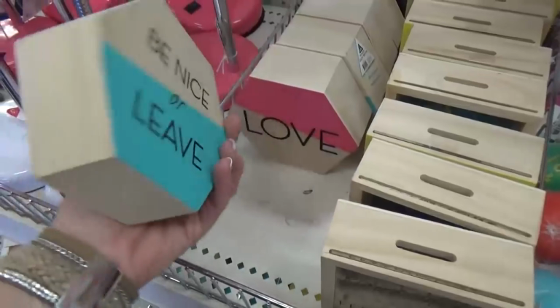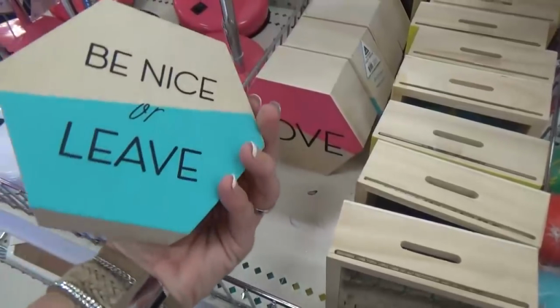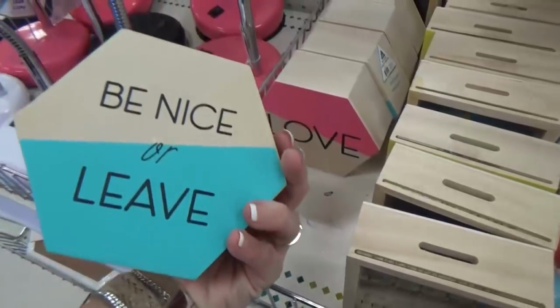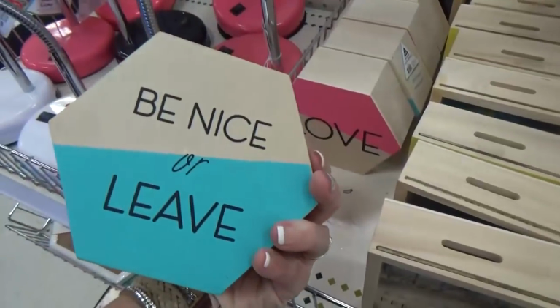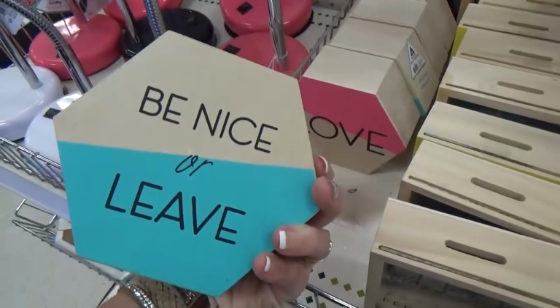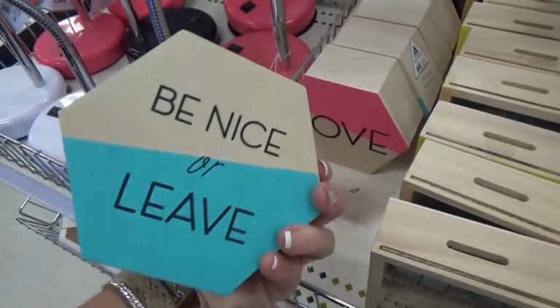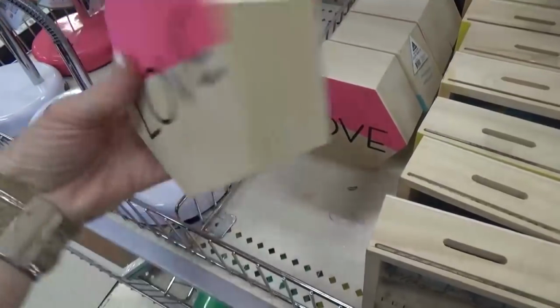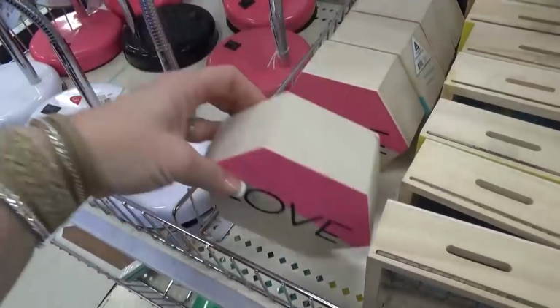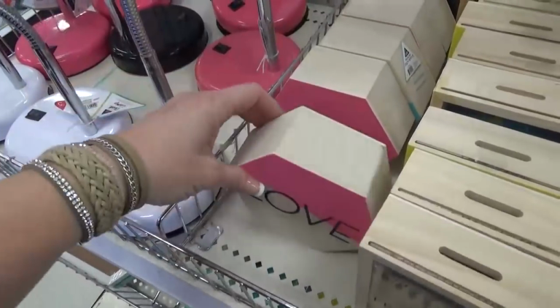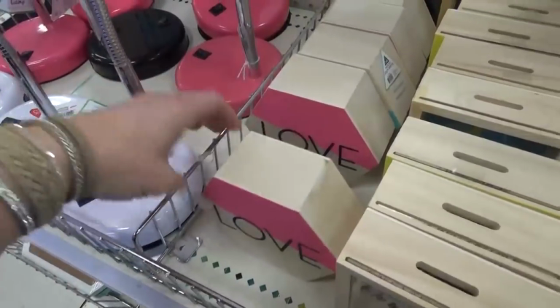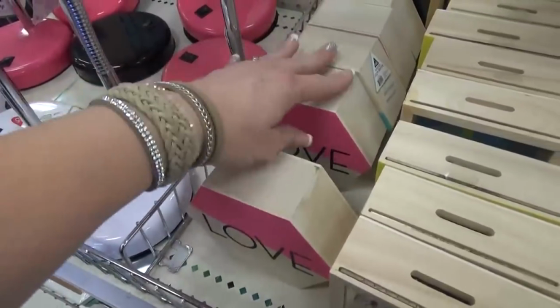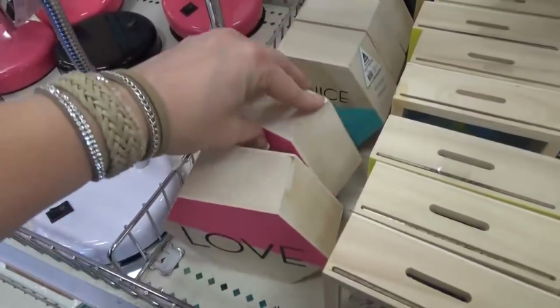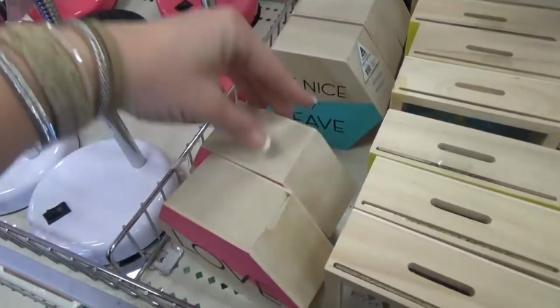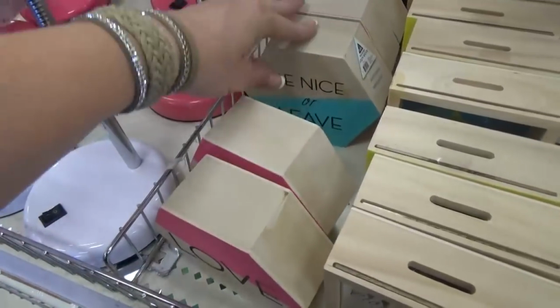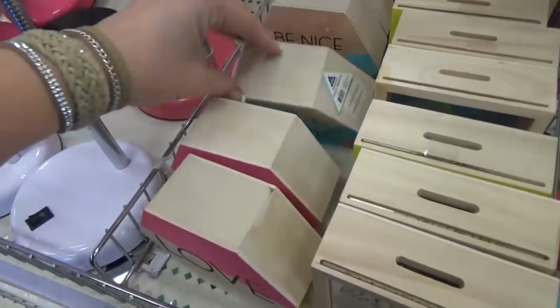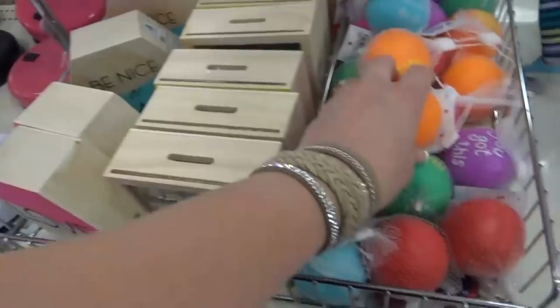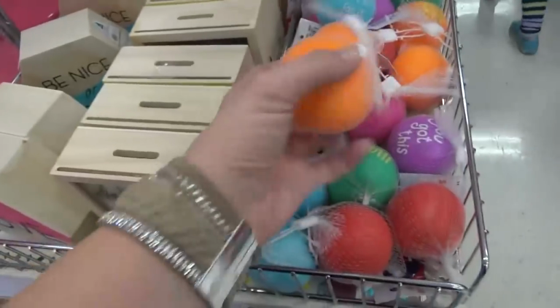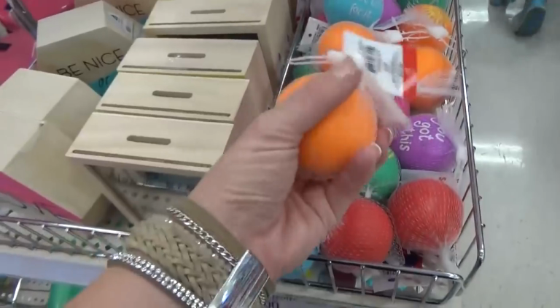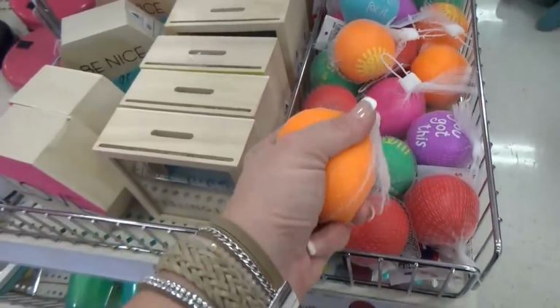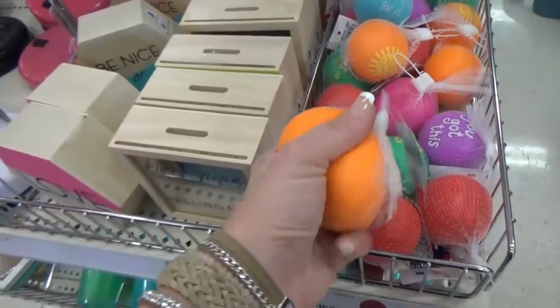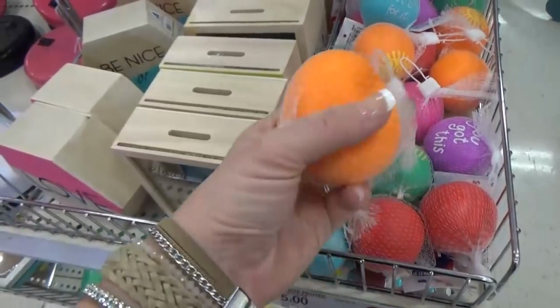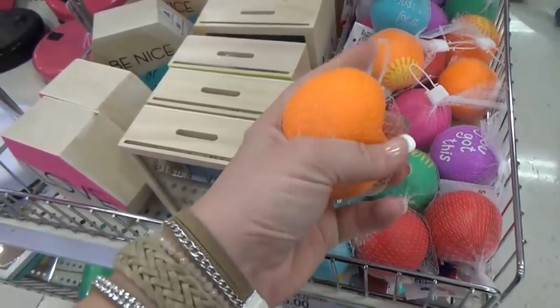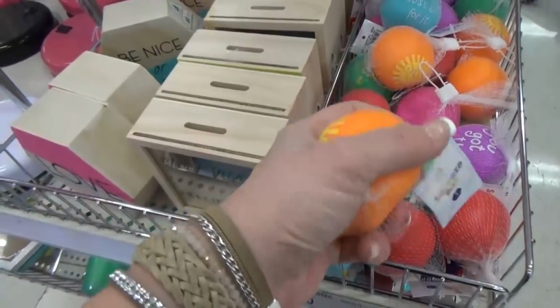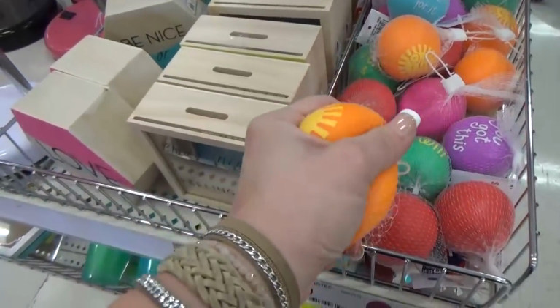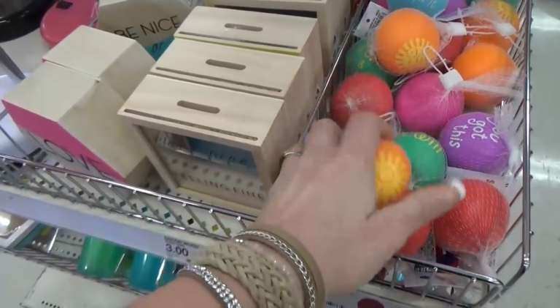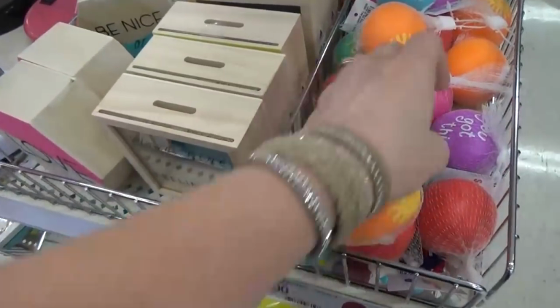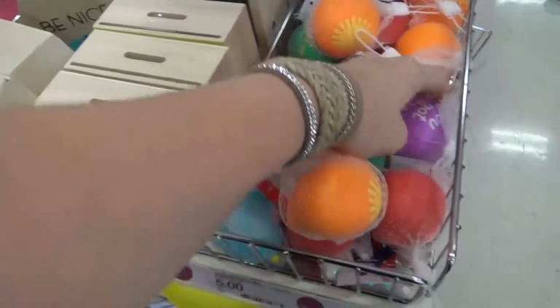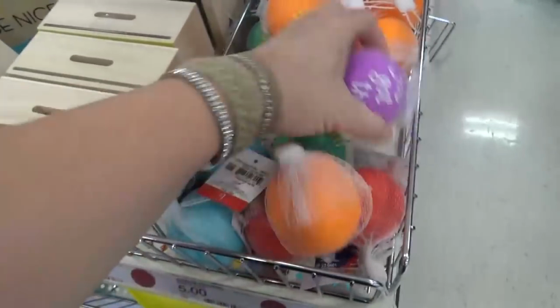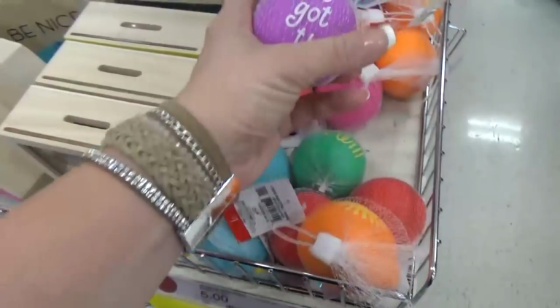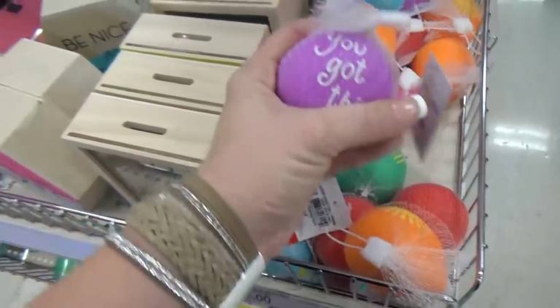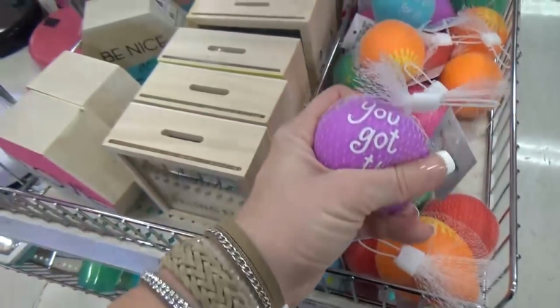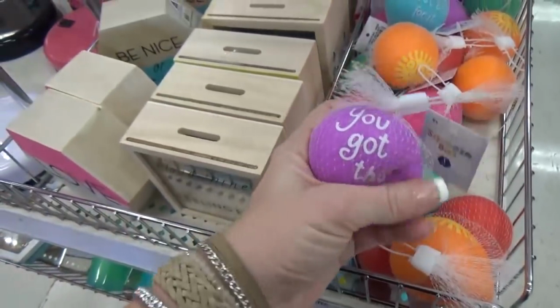And then this sign said 'be nice' on one side and 'love' on the other. And of course, something you might need during back to school season — some stress balls.